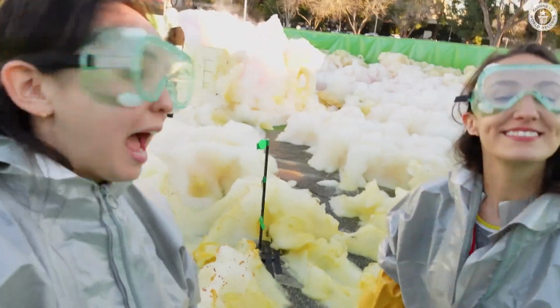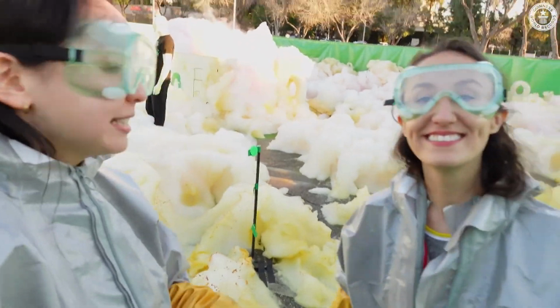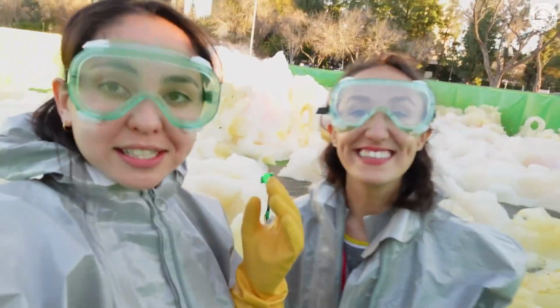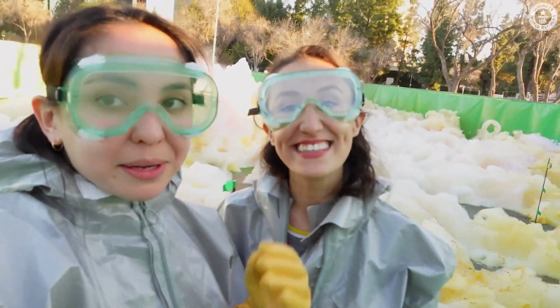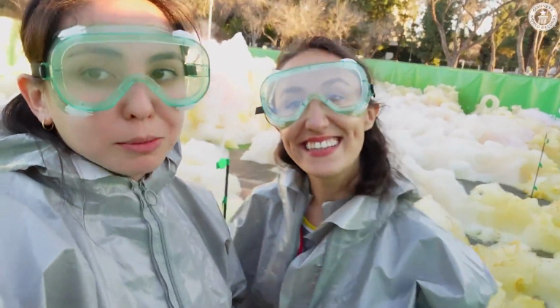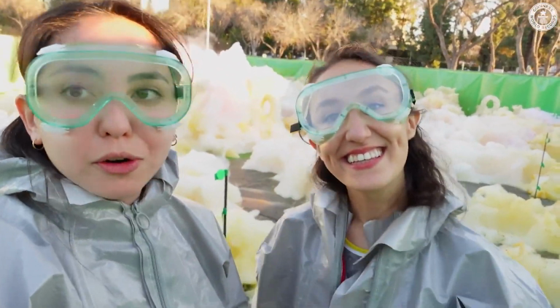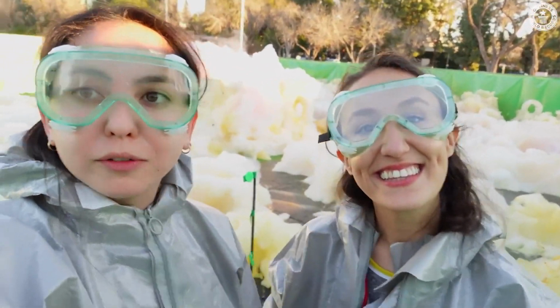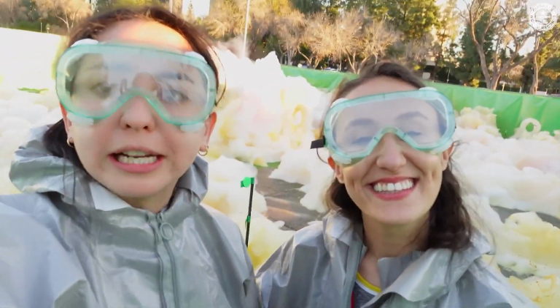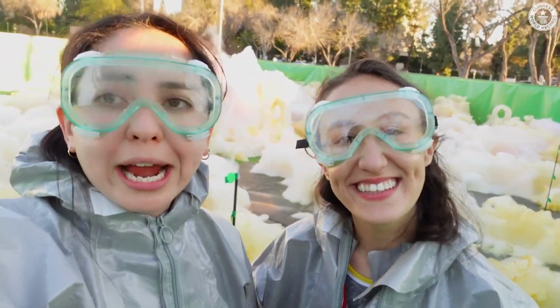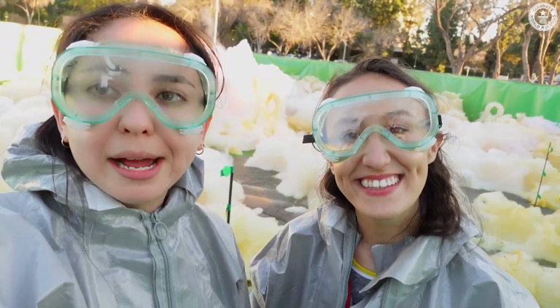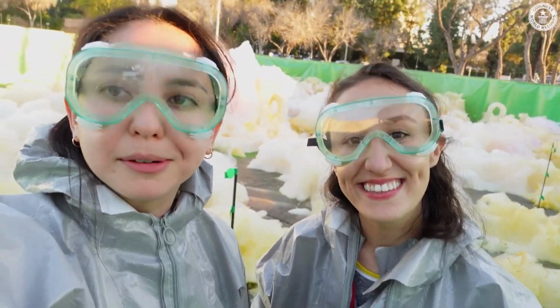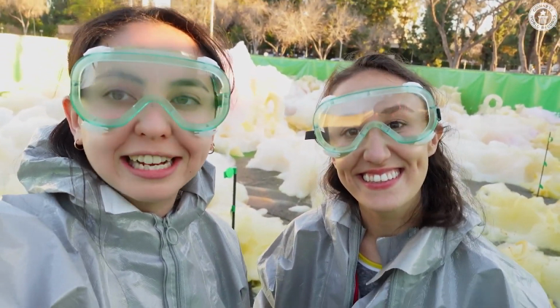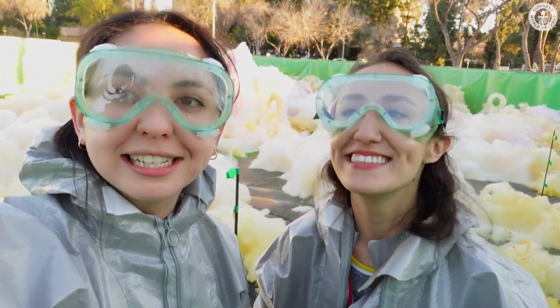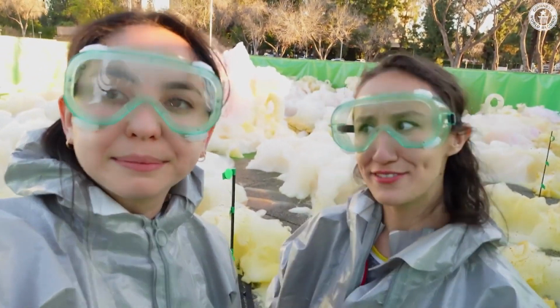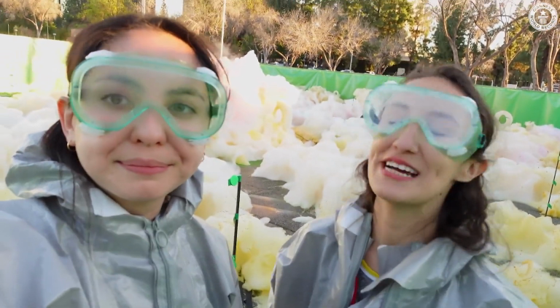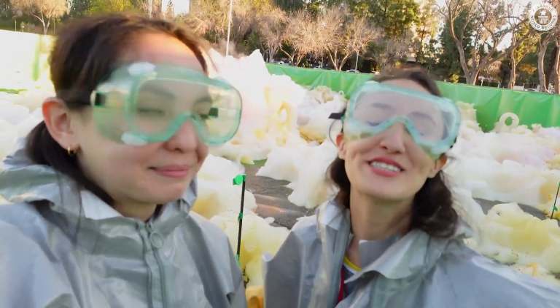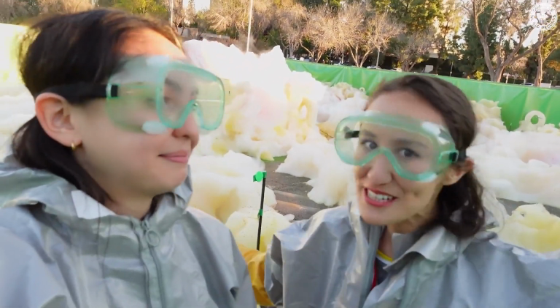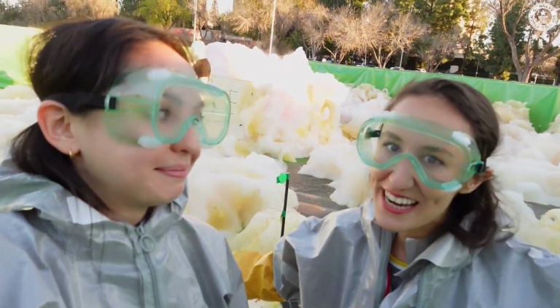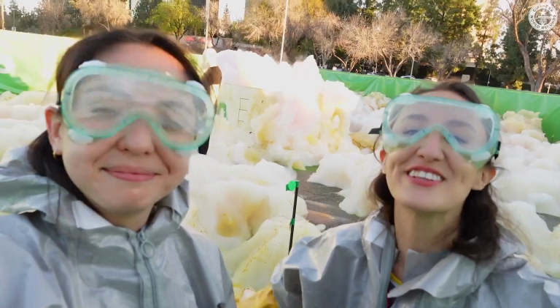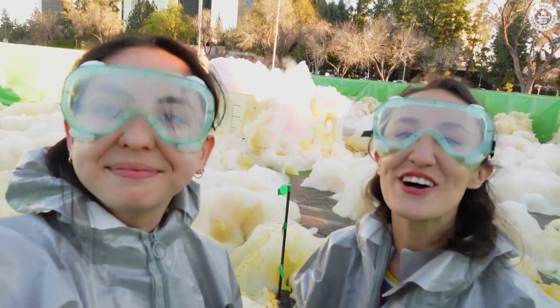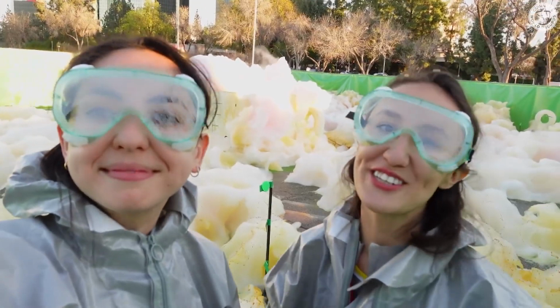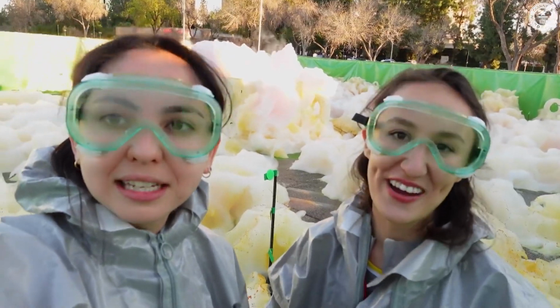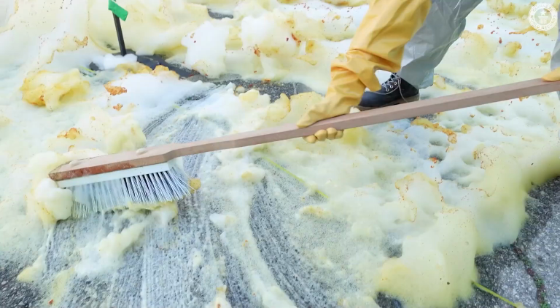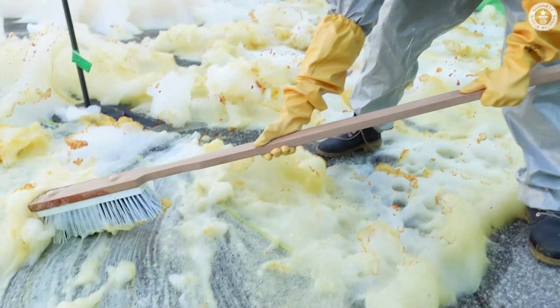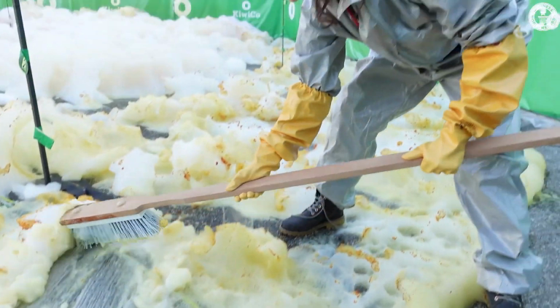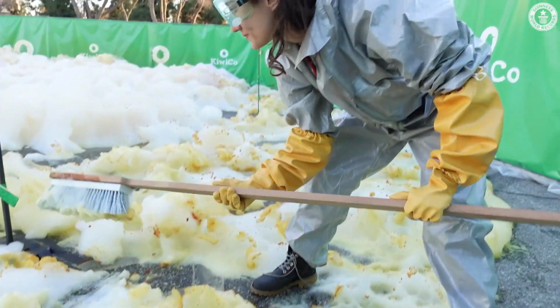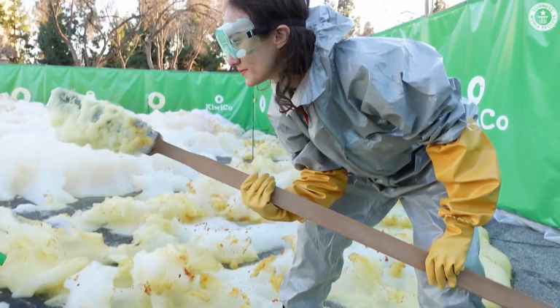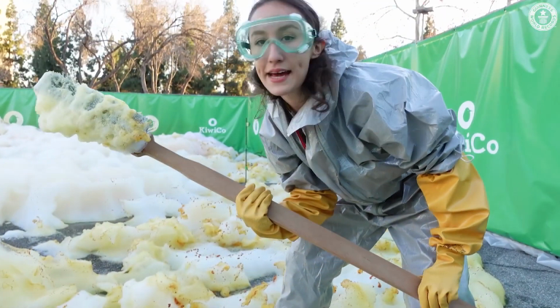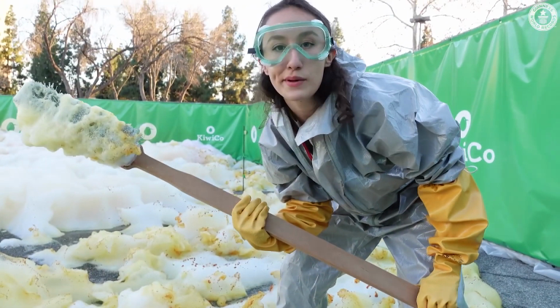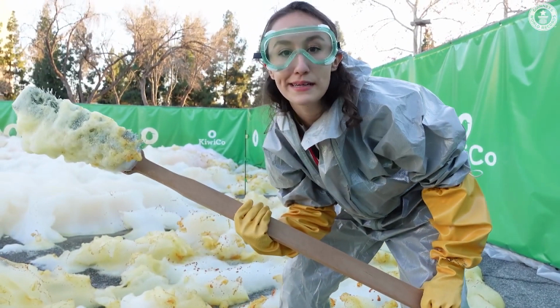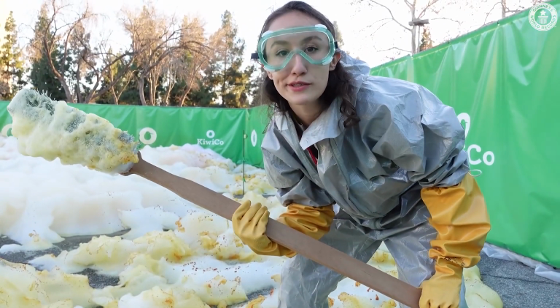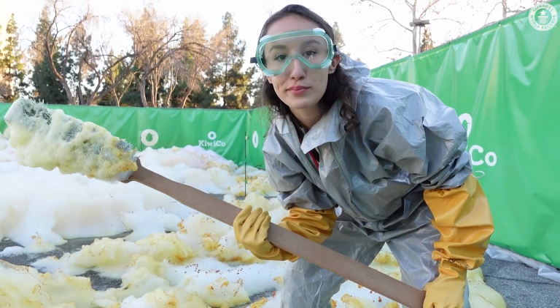I think it's safe to say we accomplished our goal of creating a giant chemical reaction. Definitely. And we had so much fun and we learned so much along the way. I think we might need a bigger toothbrush.